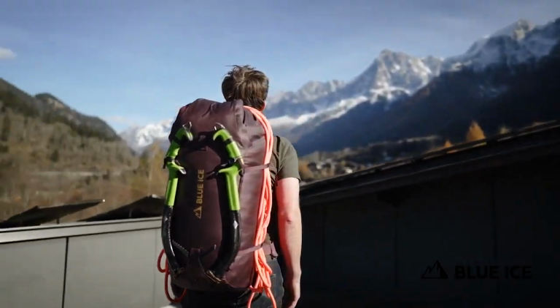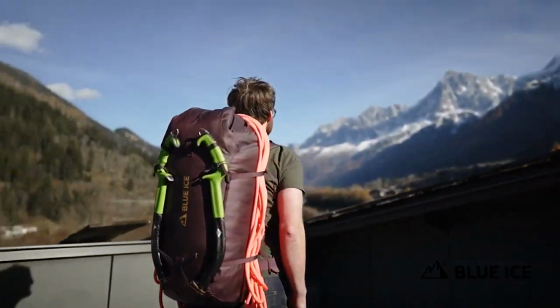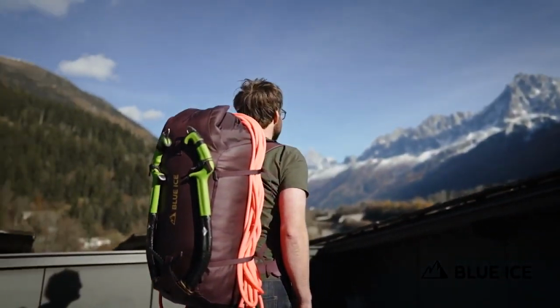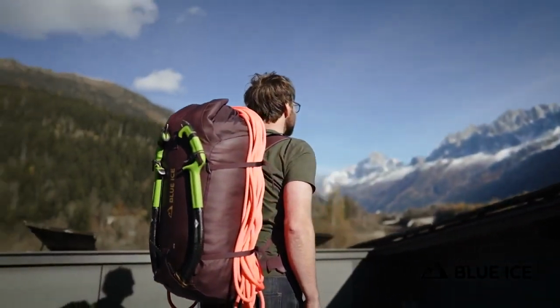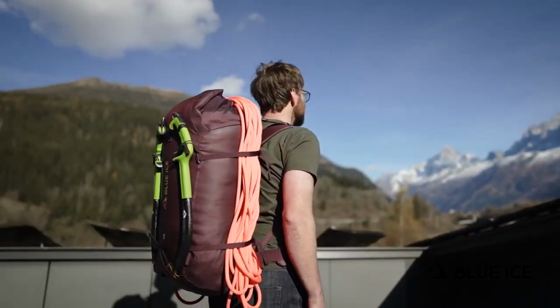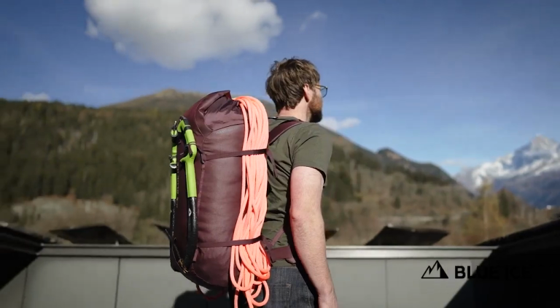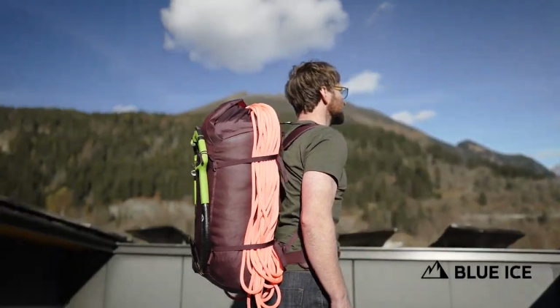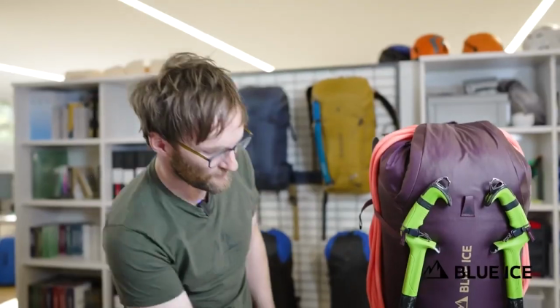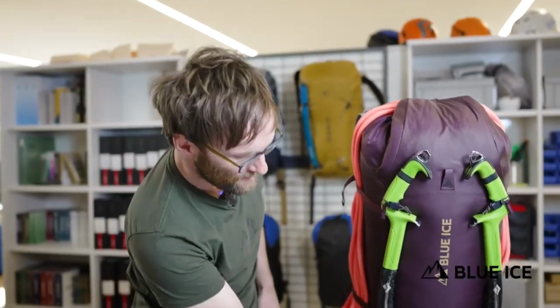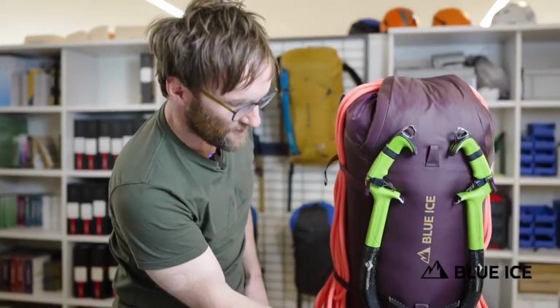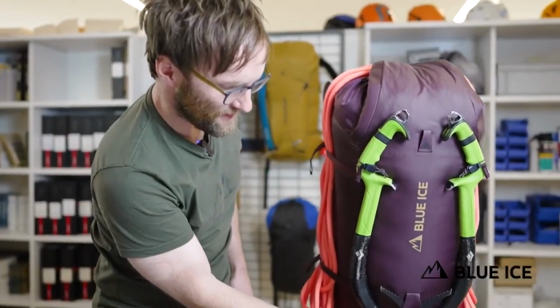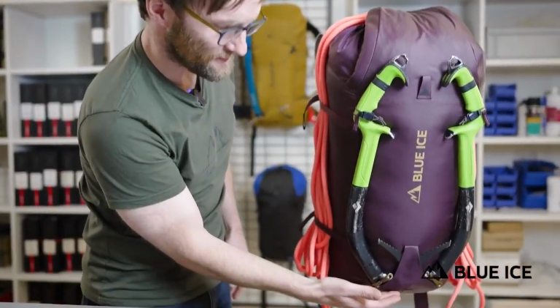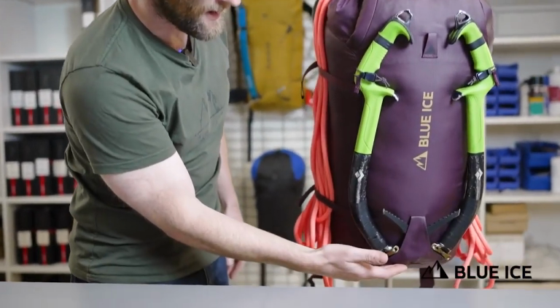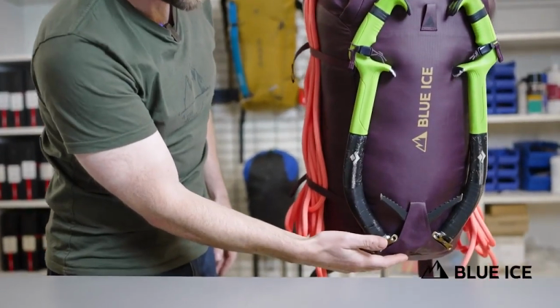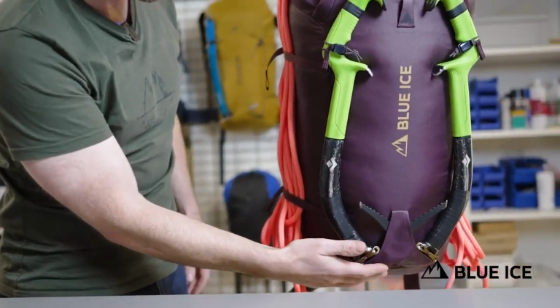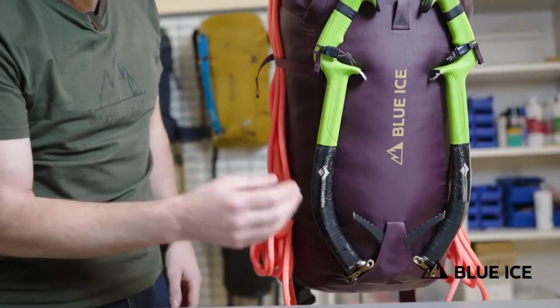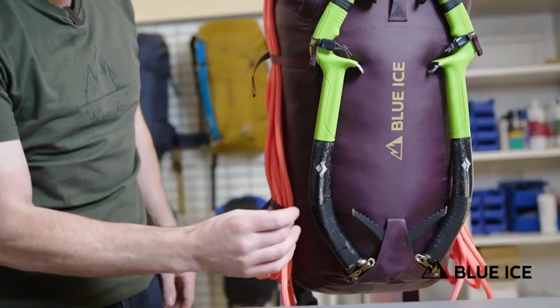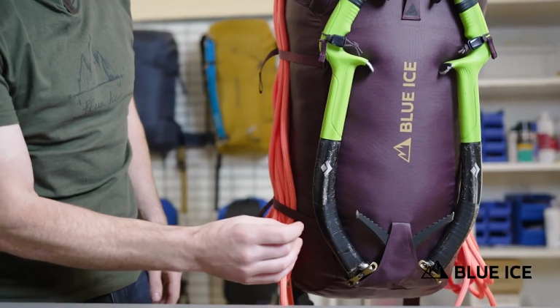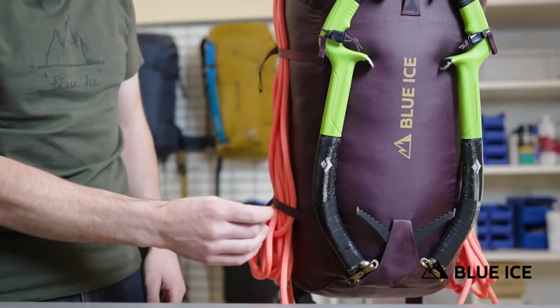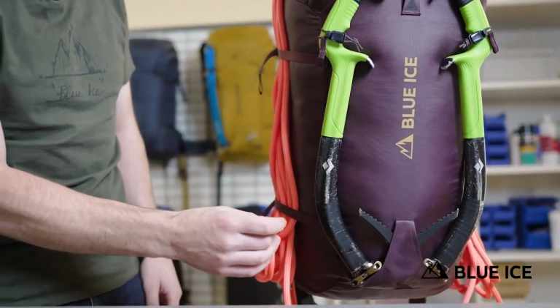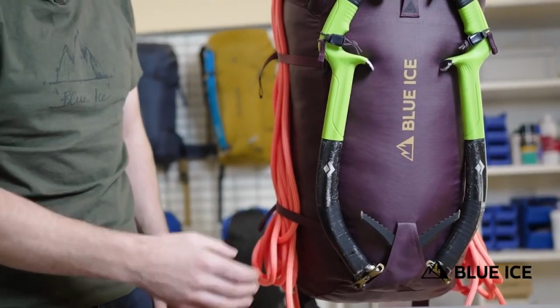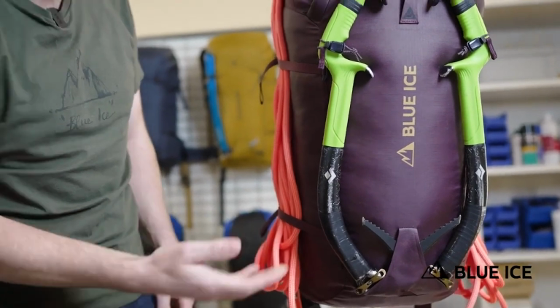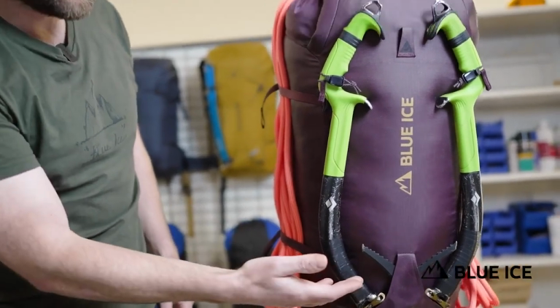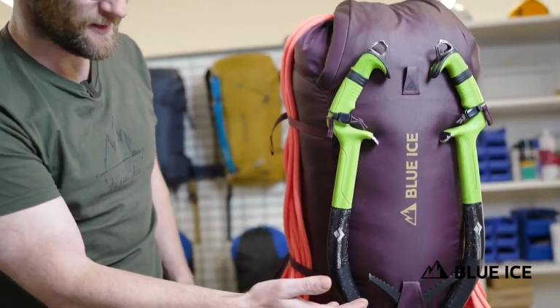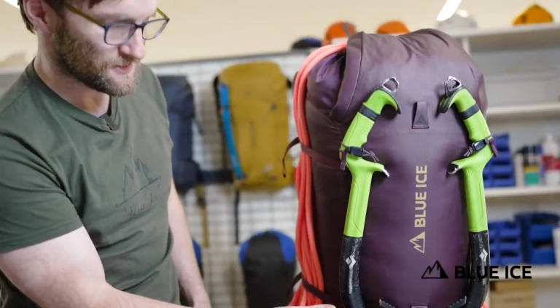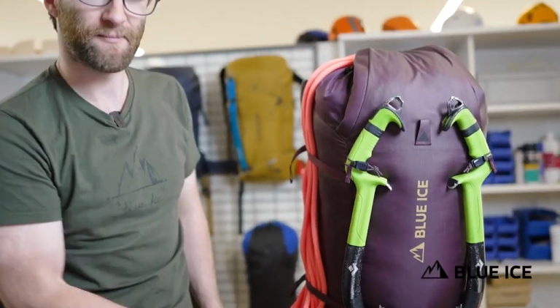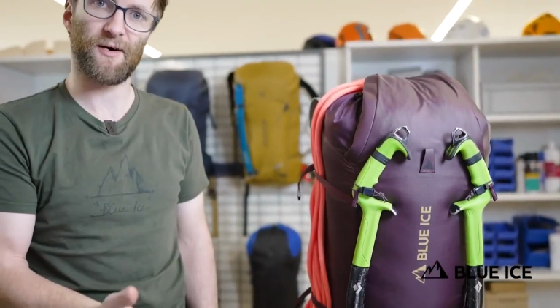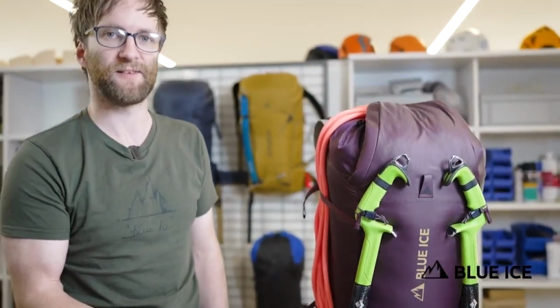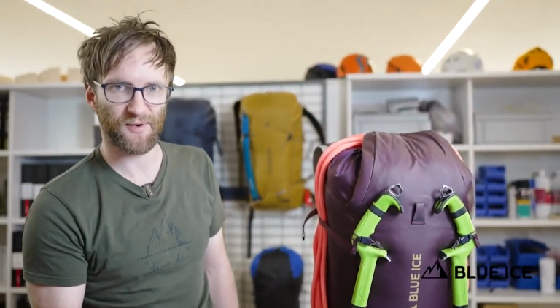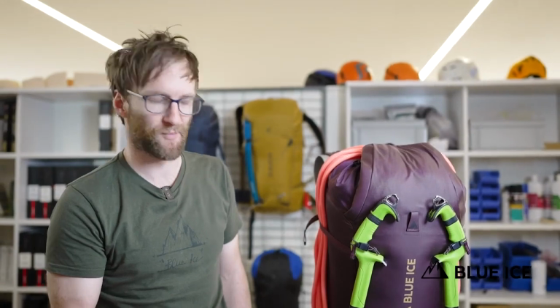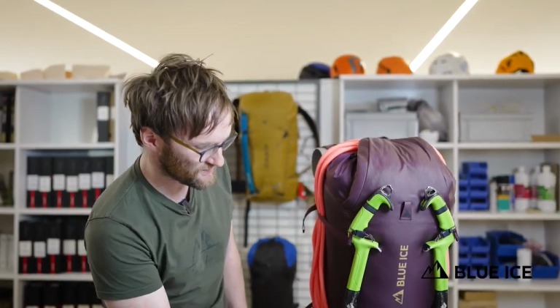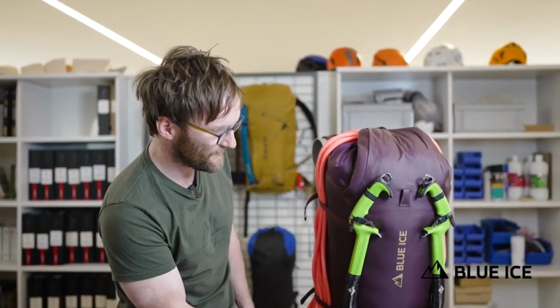It has a bomber, super stable ice axe carry with our new three-dimensionally patterned pick tunnel, which perfectly cradles and stabilizes modern leashless tools, but of course still works well with a more traditional axe.